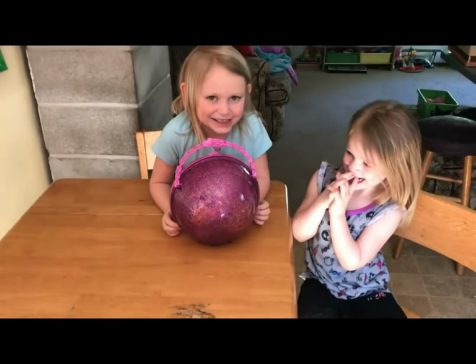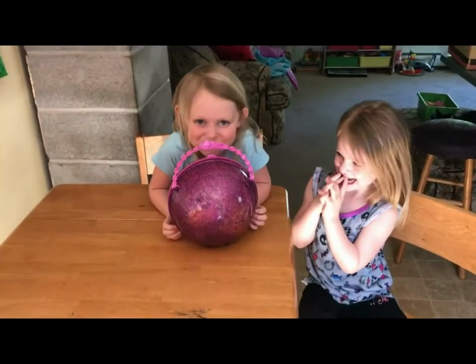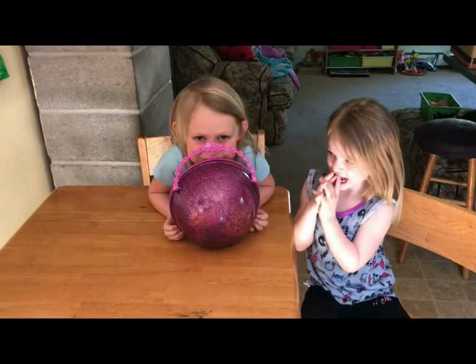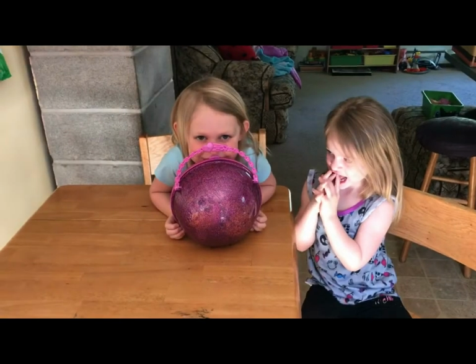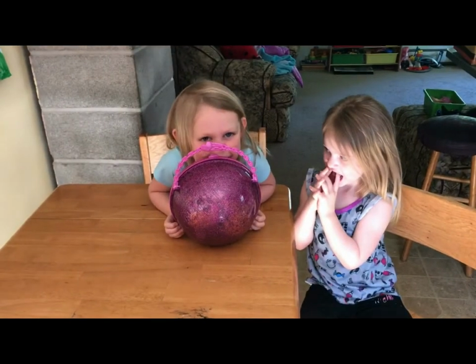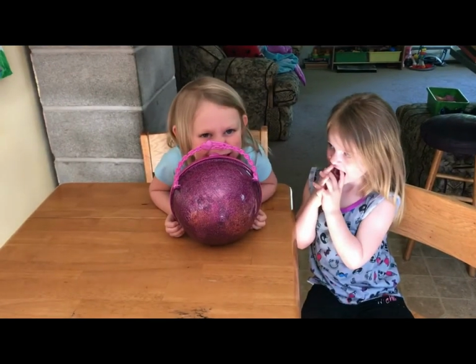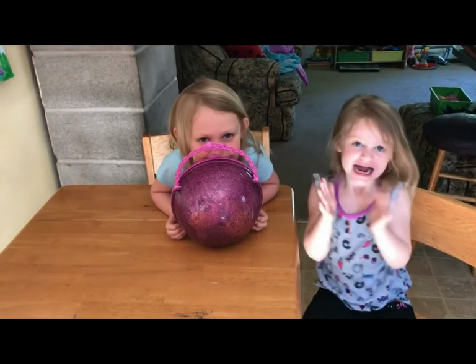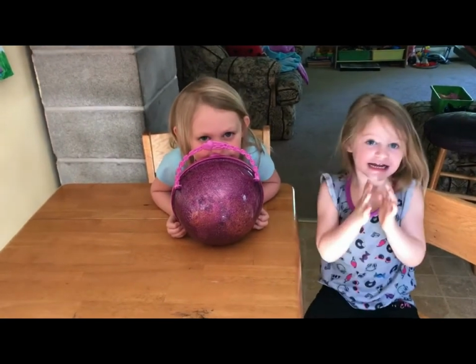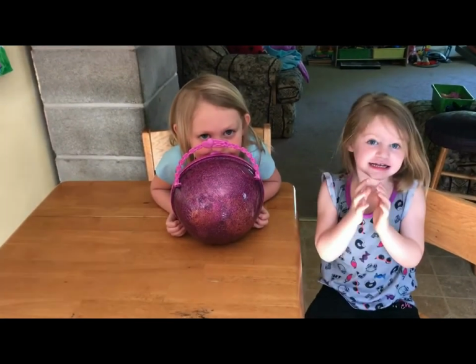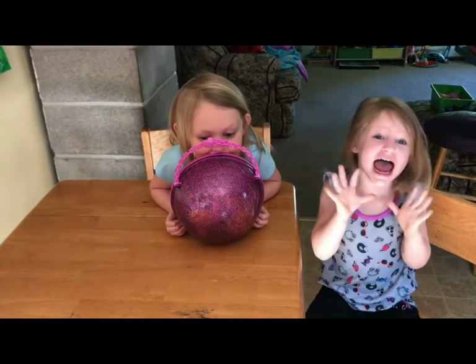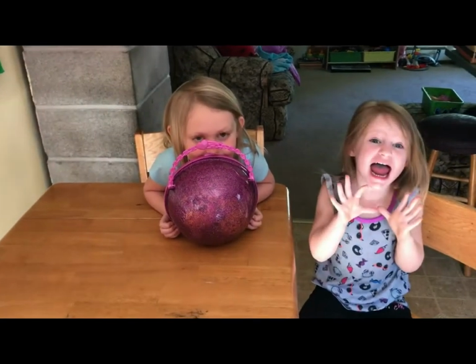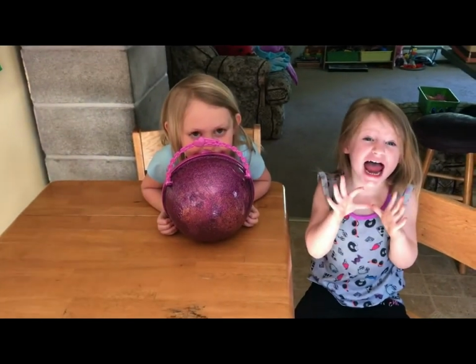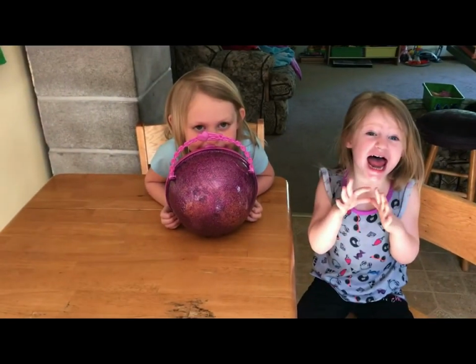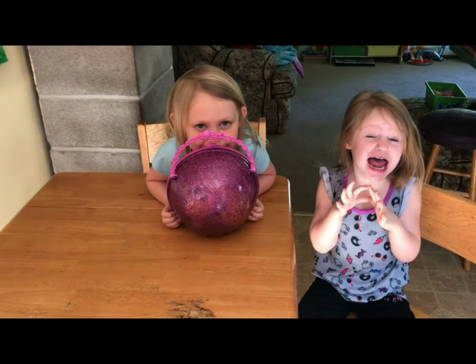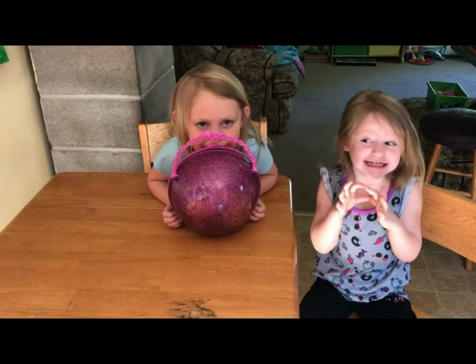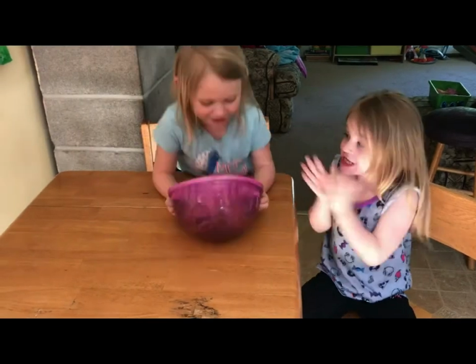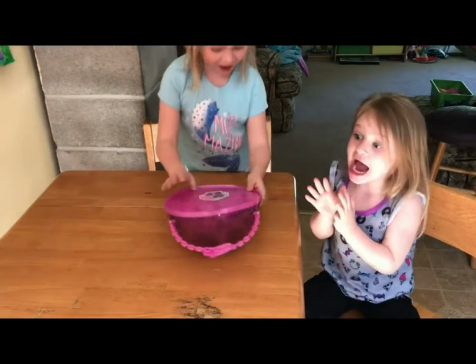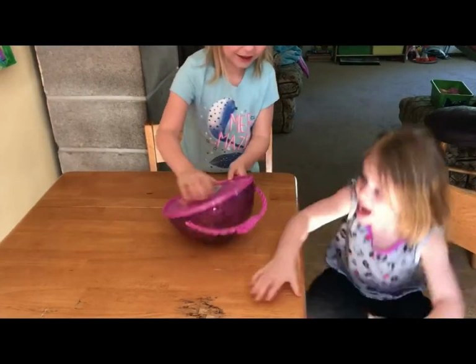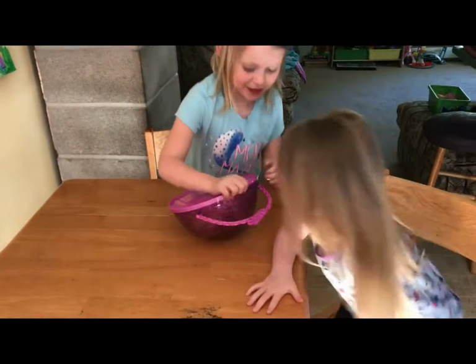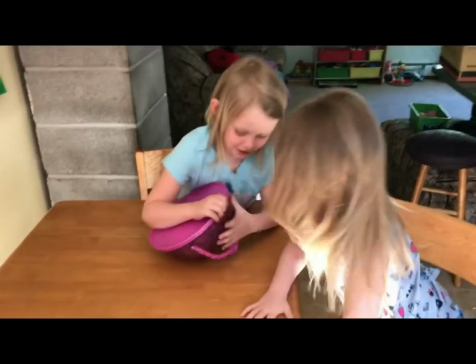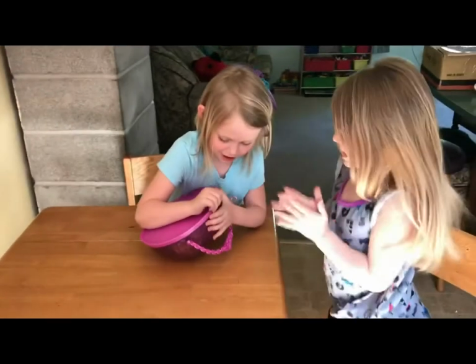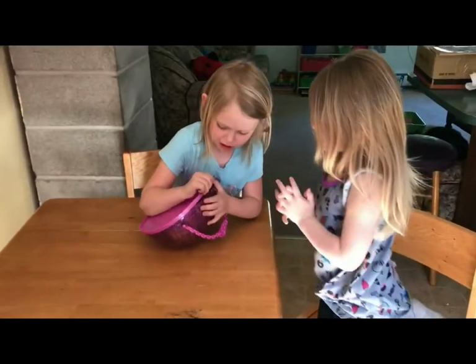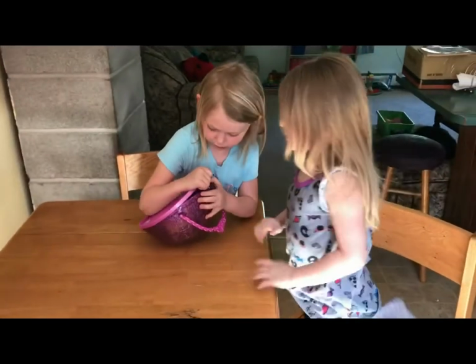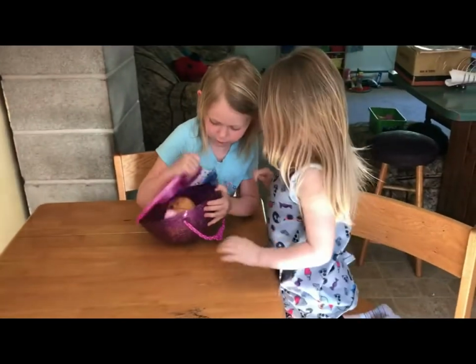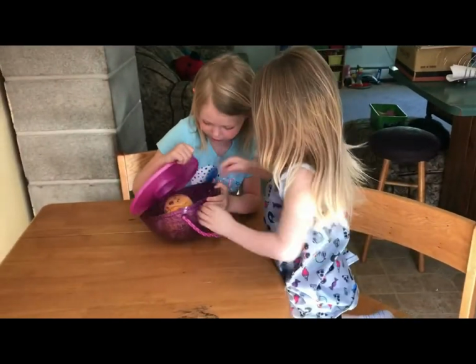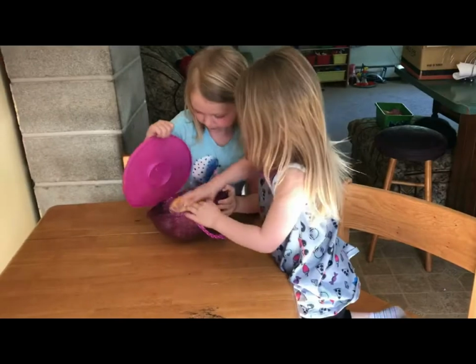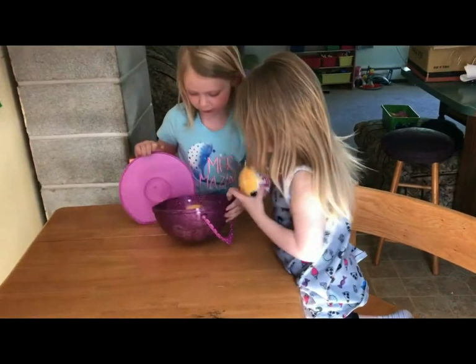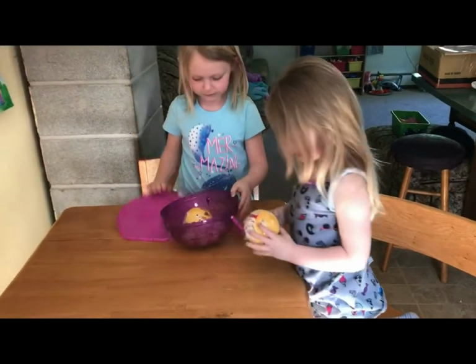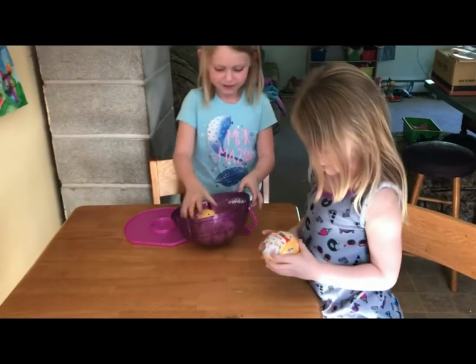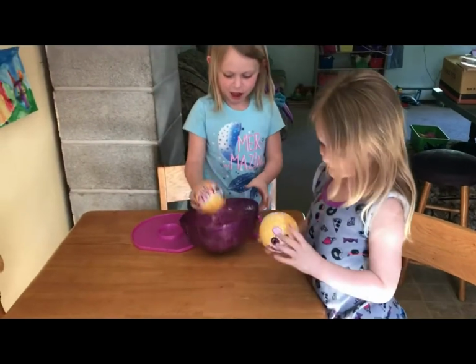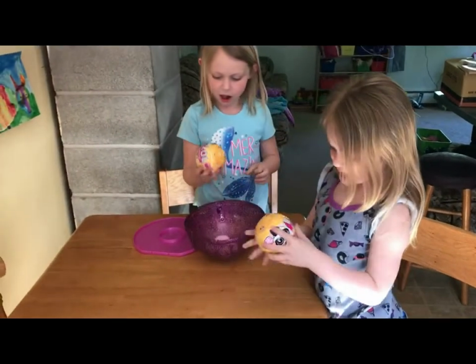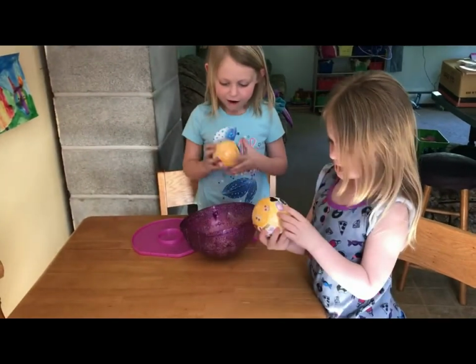Mommy put some different things in there, and I can hardly get the top off. Are we ready to open it and see what we've got? Let's see! What's in there? I'm going to open it up a little bit.